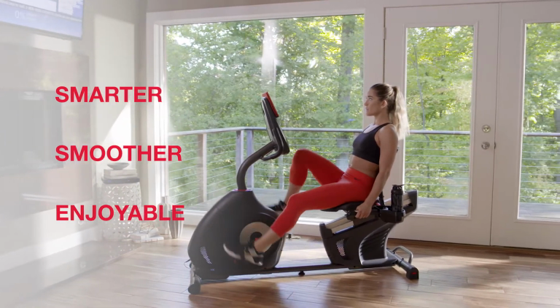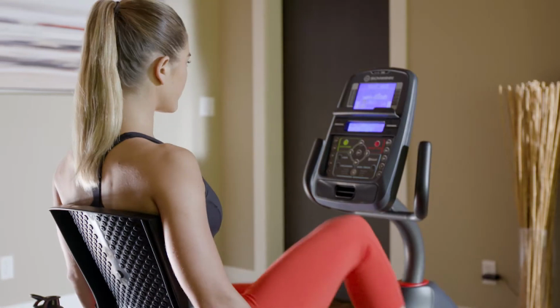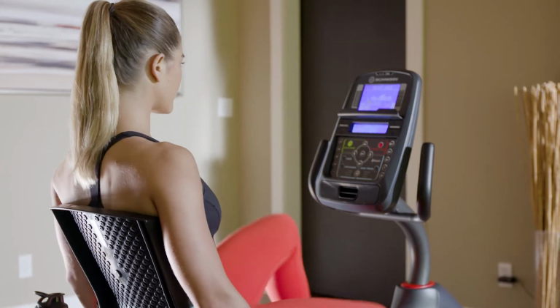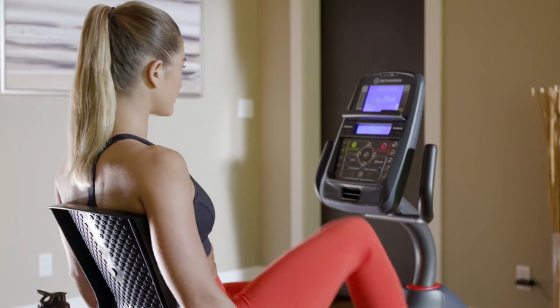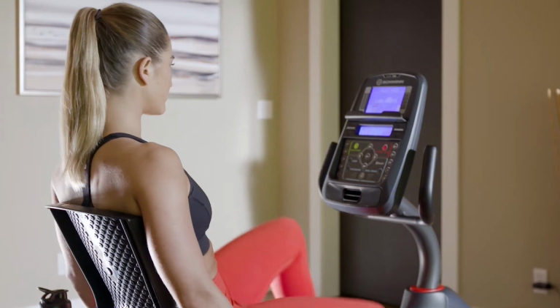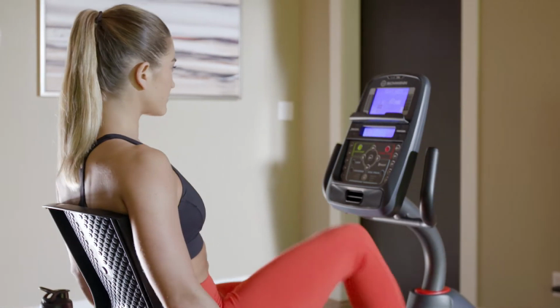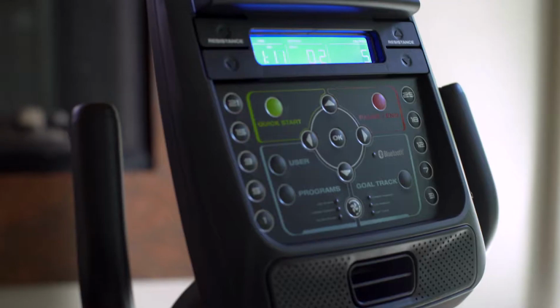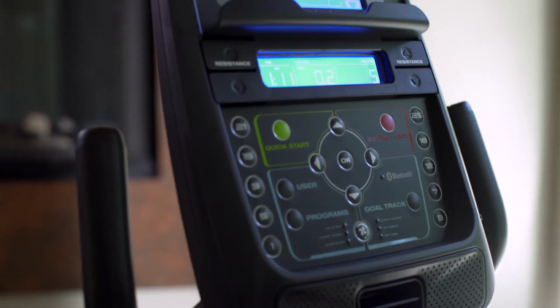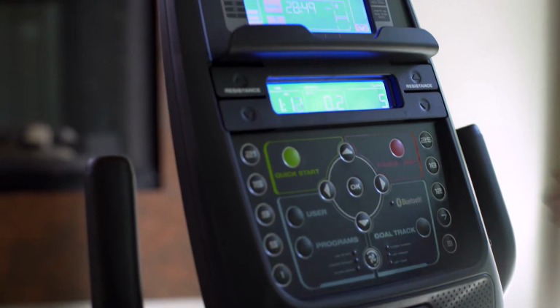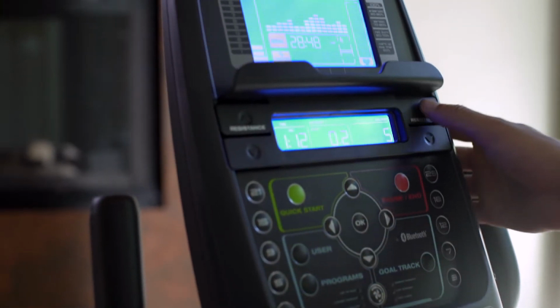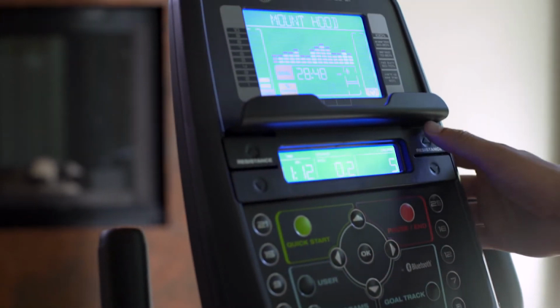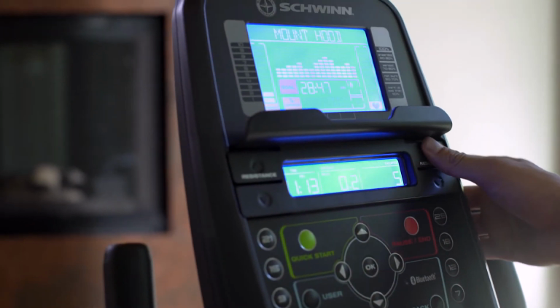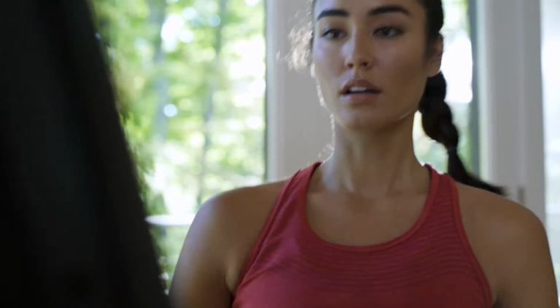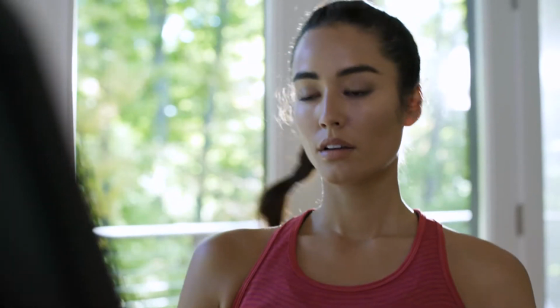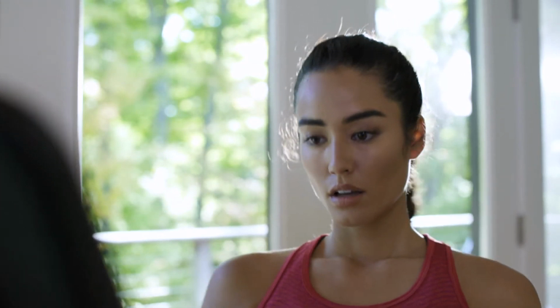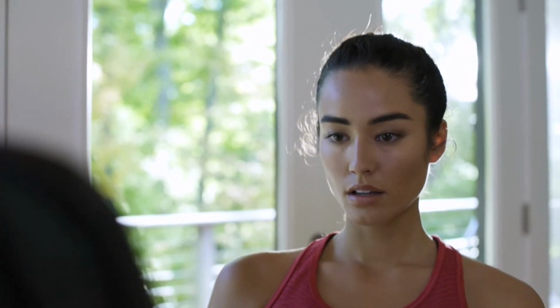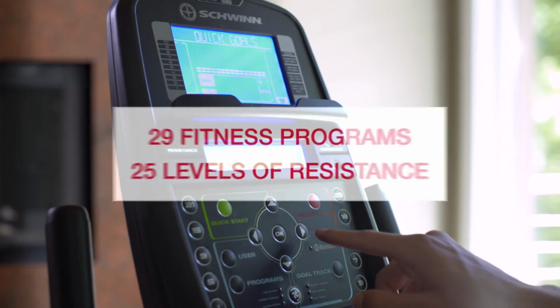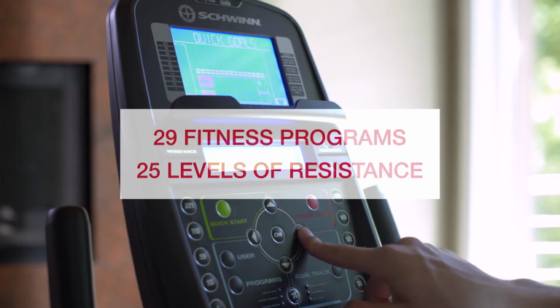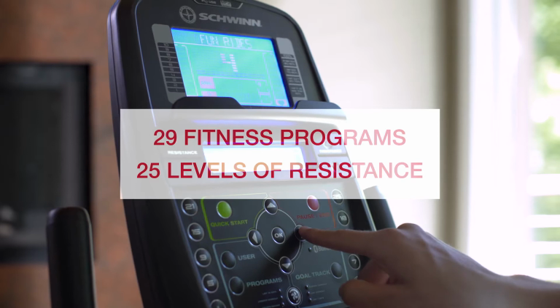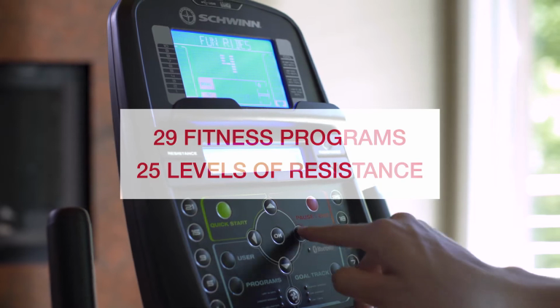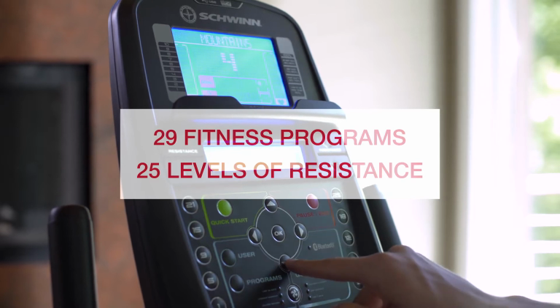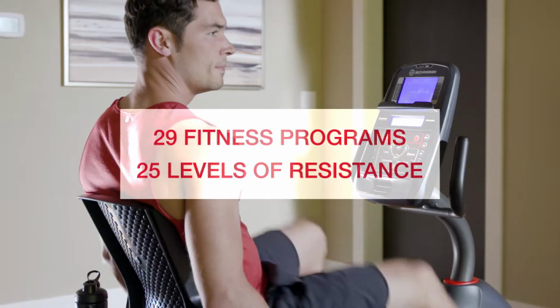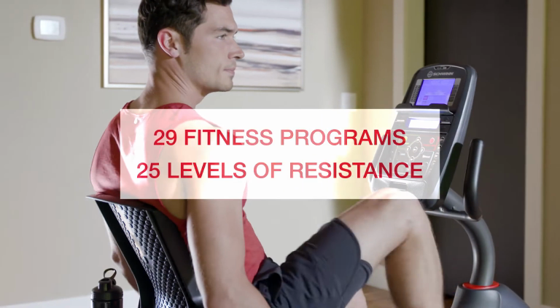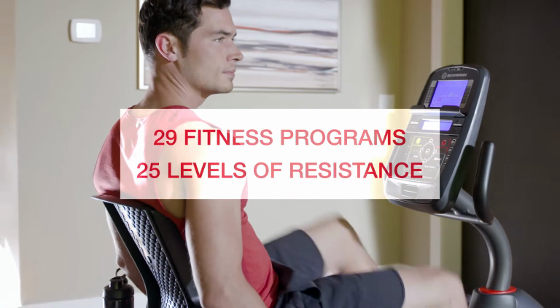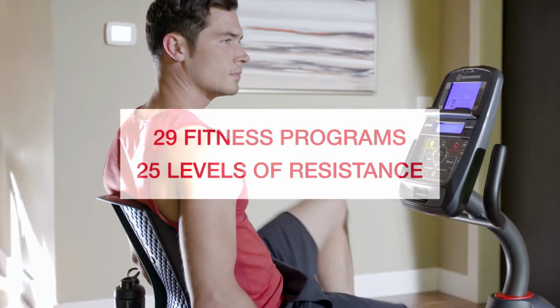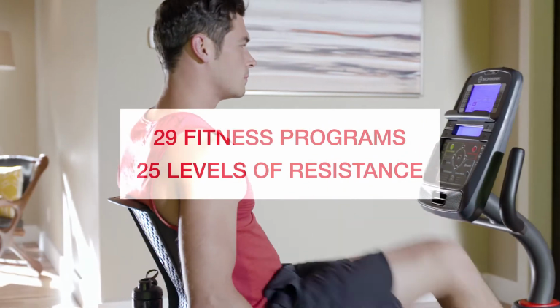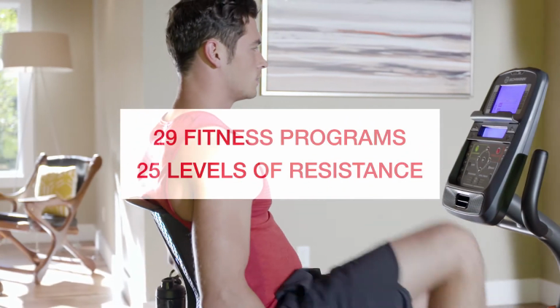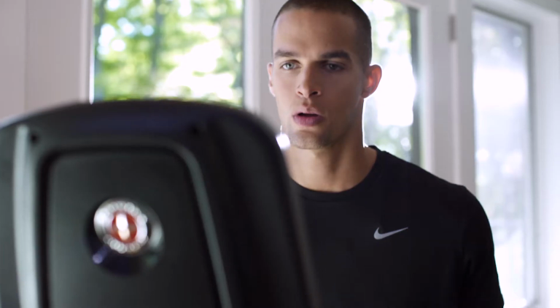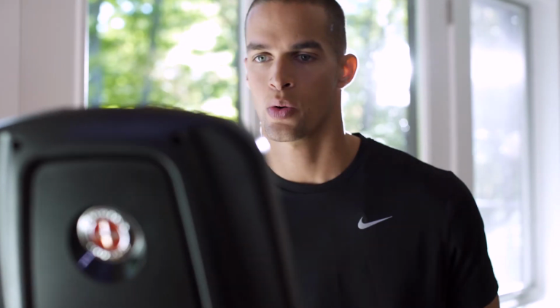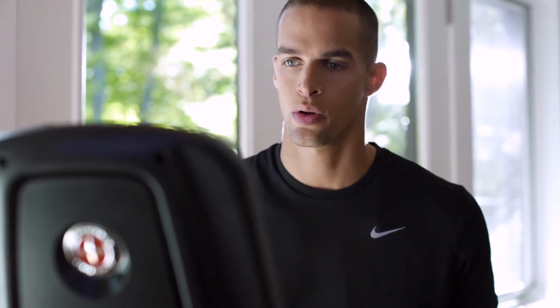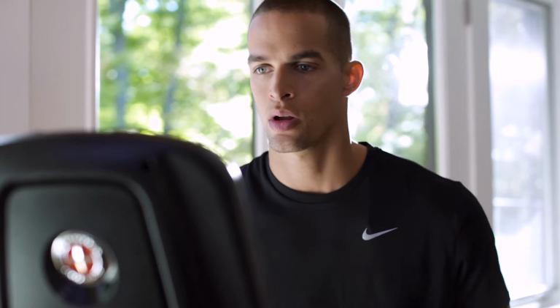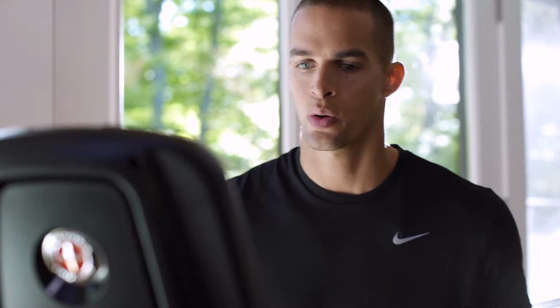The new 270 makes your workout smarter thanks to a sleek new console that's loaded with features. And with 29 preset fitness programs and 25 levels of resistance to choose from, challenge and motivation are right at your fingertips.